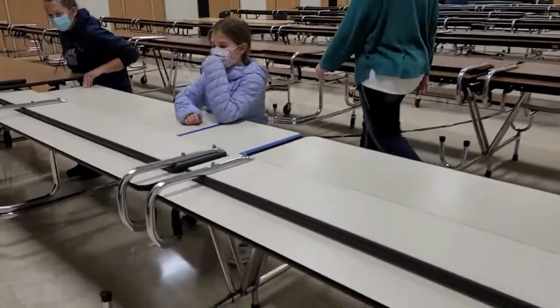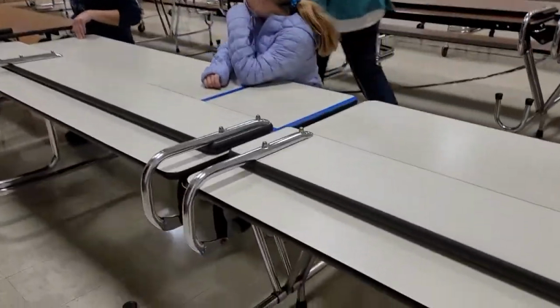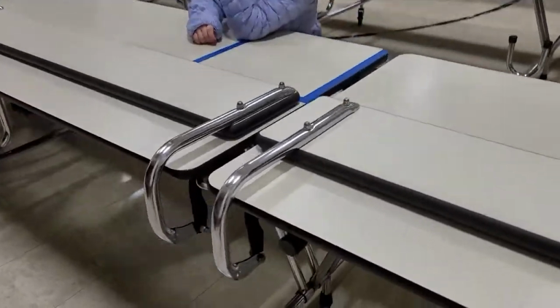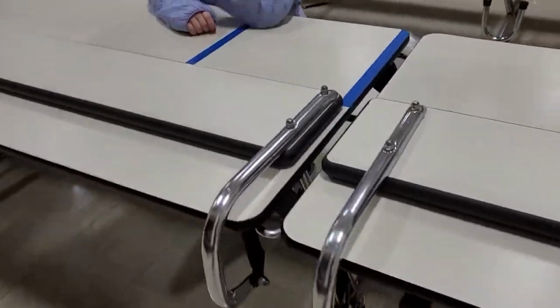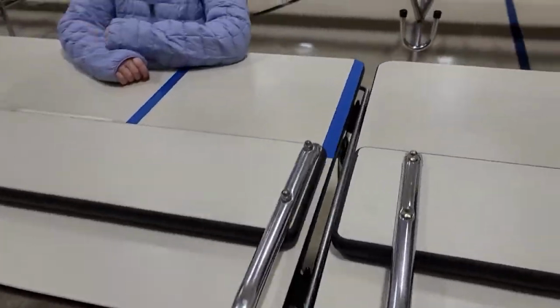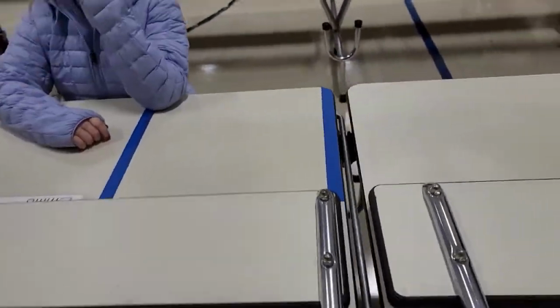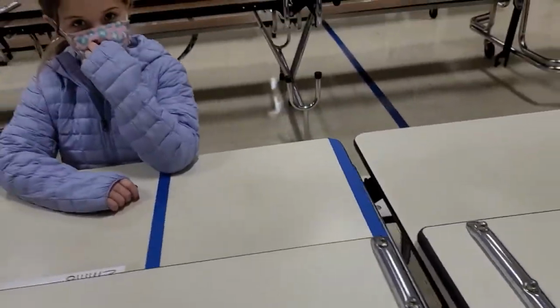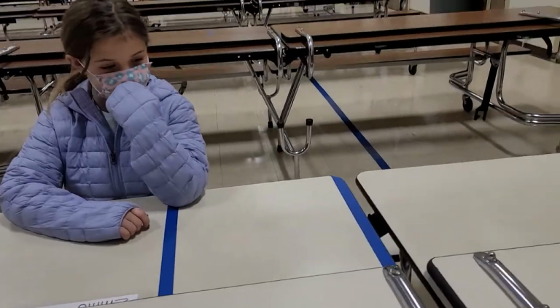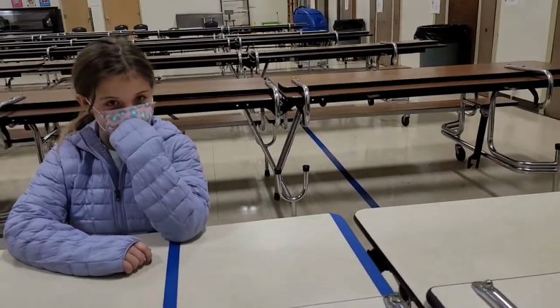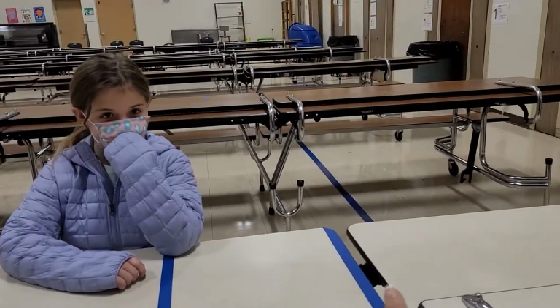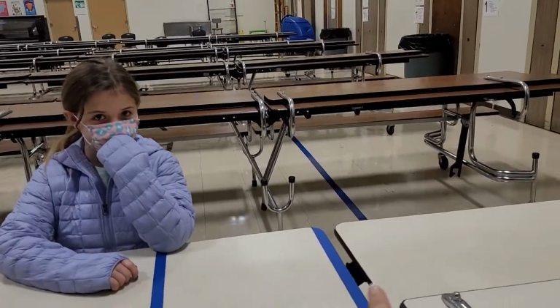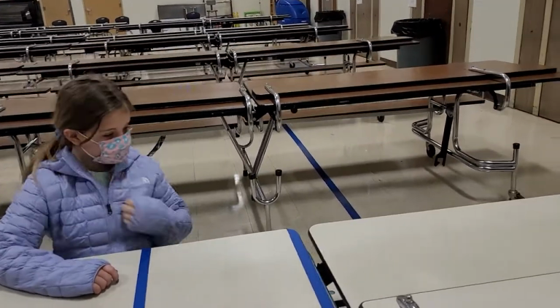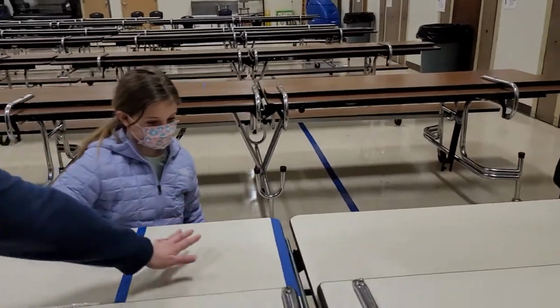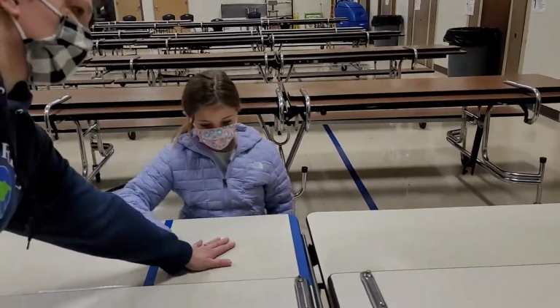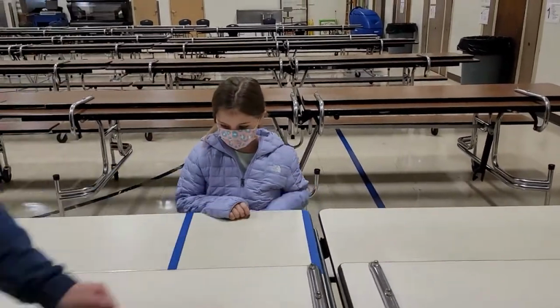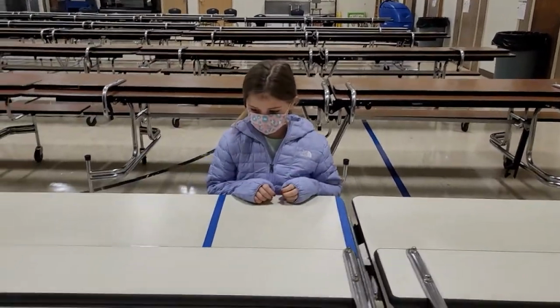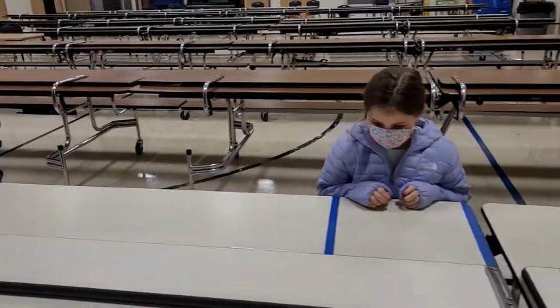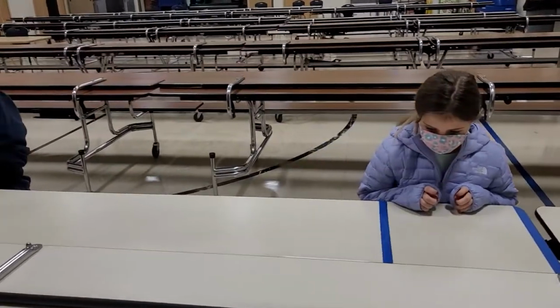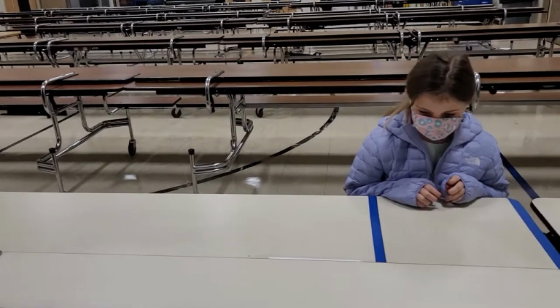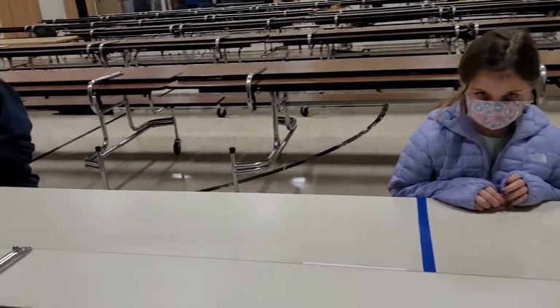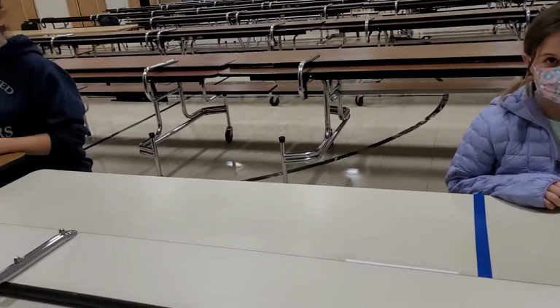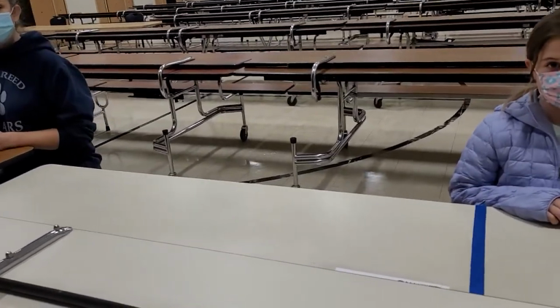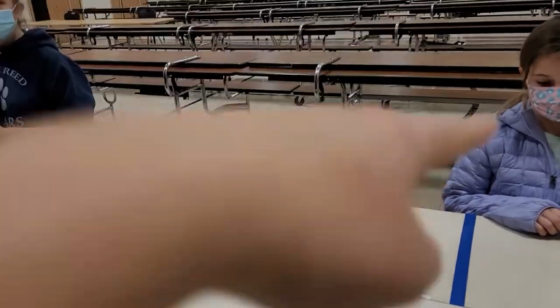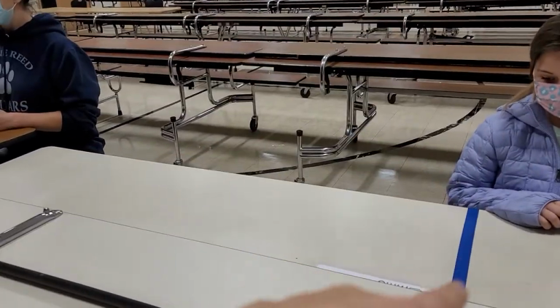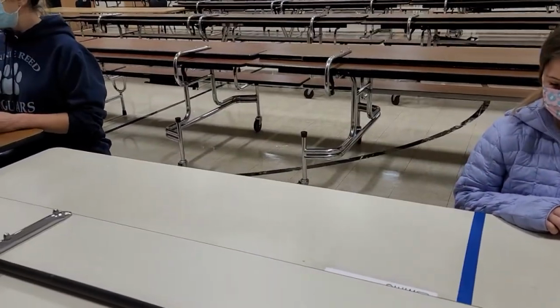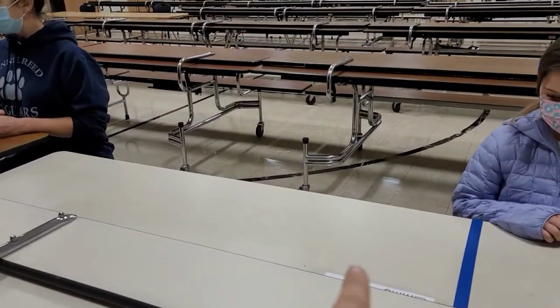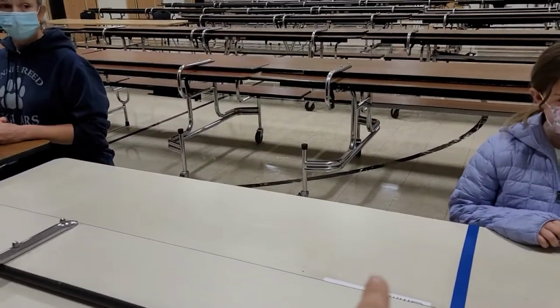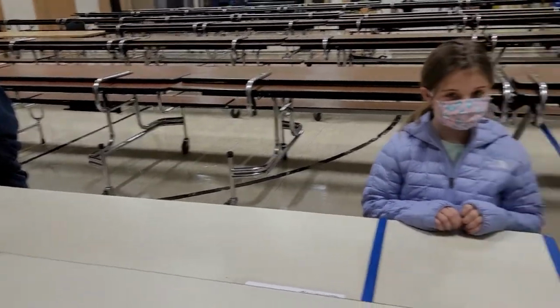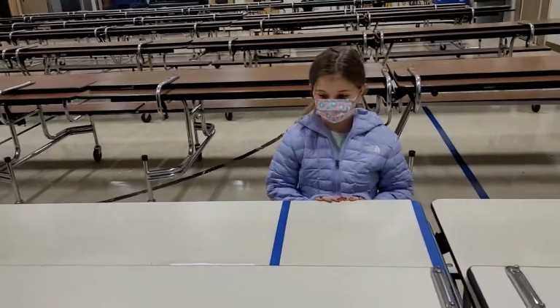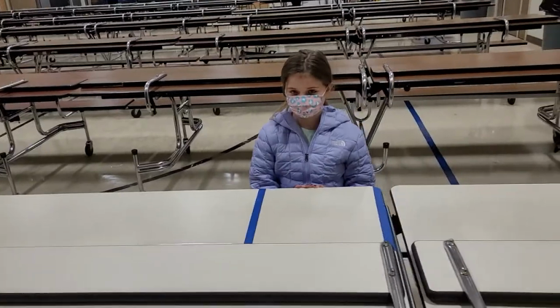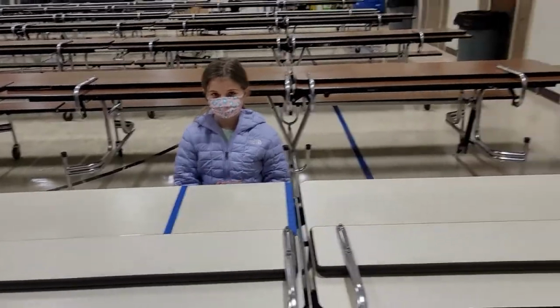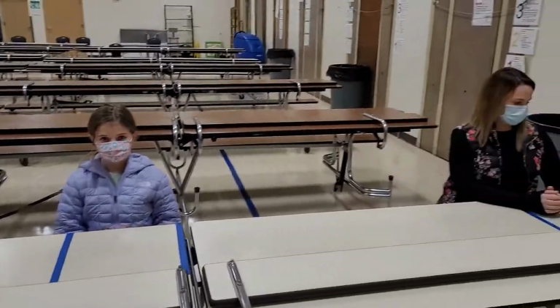We're going to move over here in front of your seat. Students have a white piece of paper with their name on it. That's where a name is, so students know where to sit so they're six feet apart.